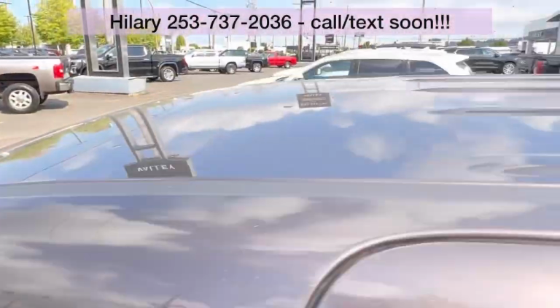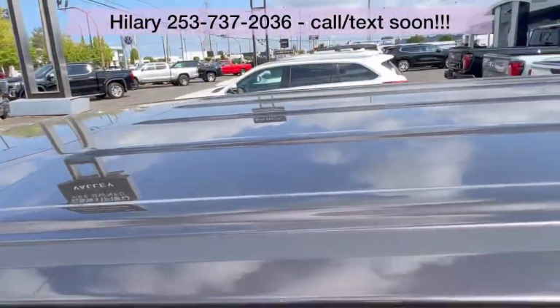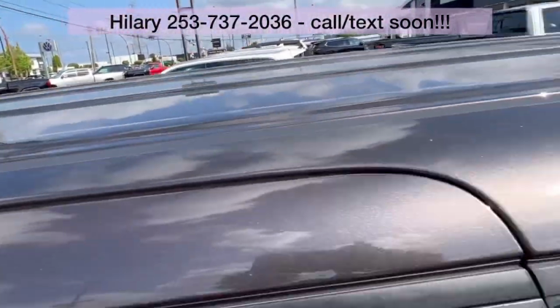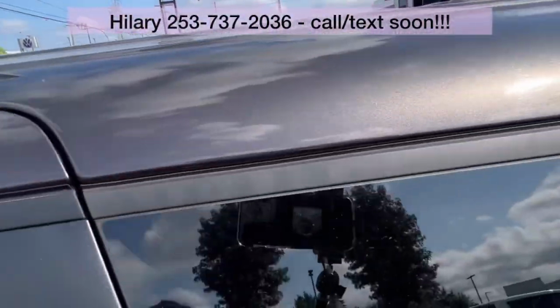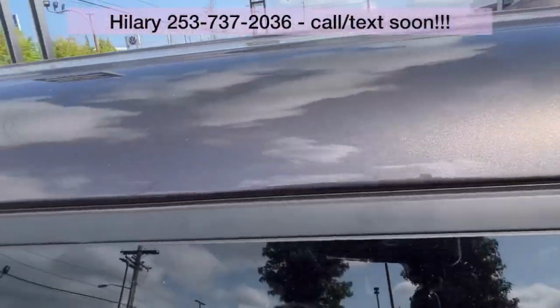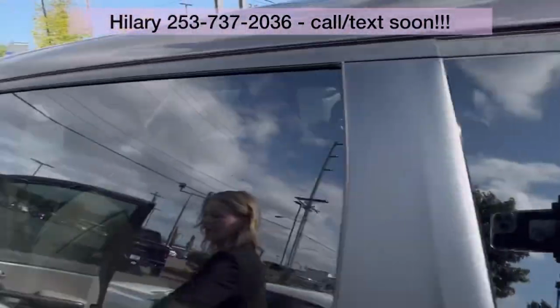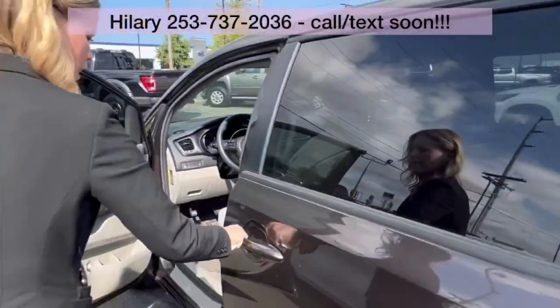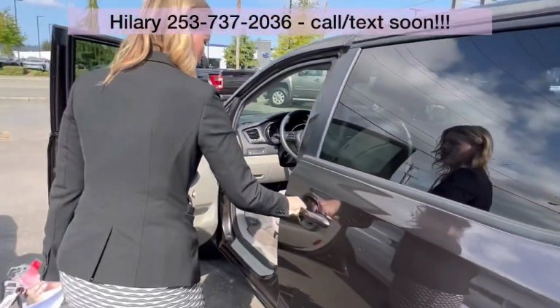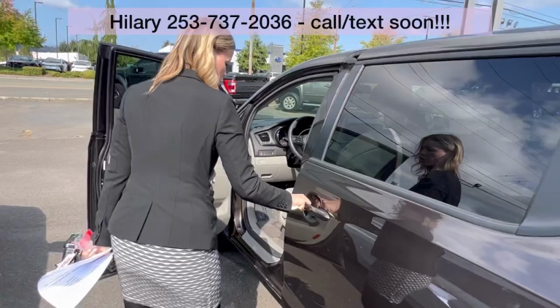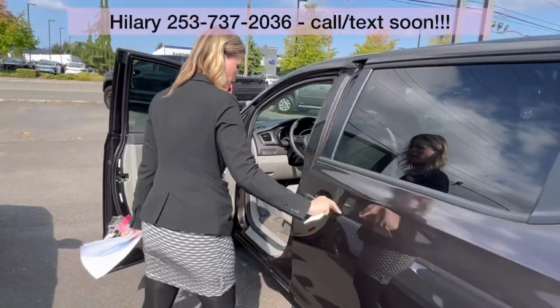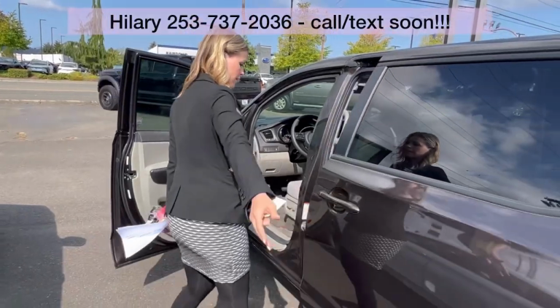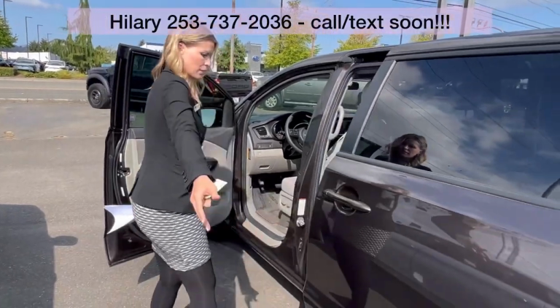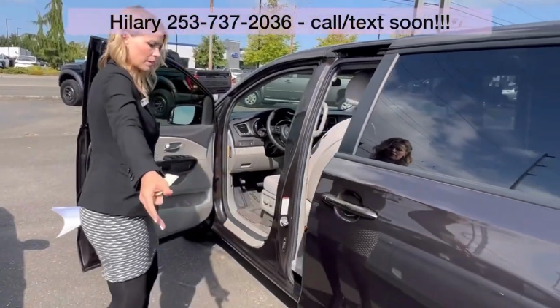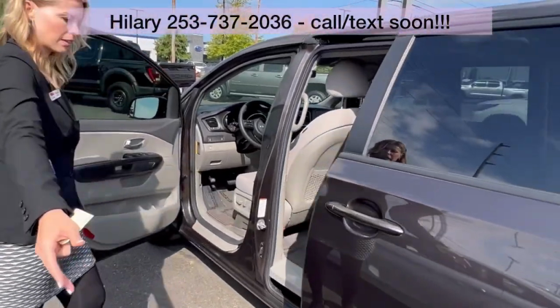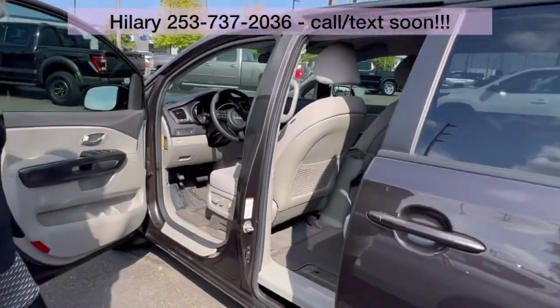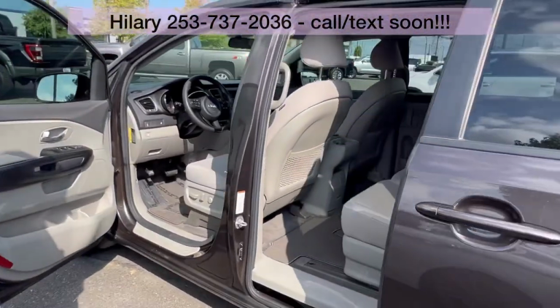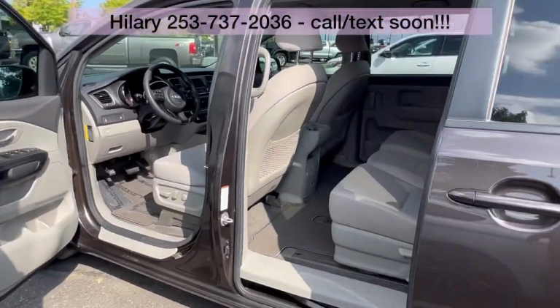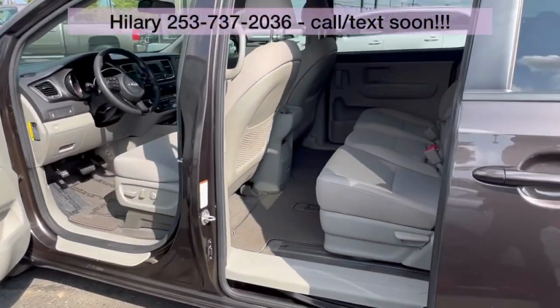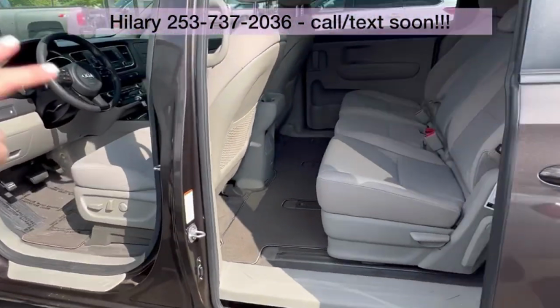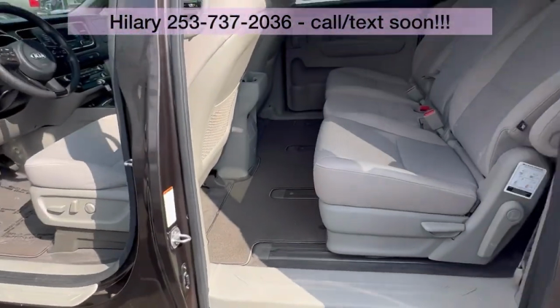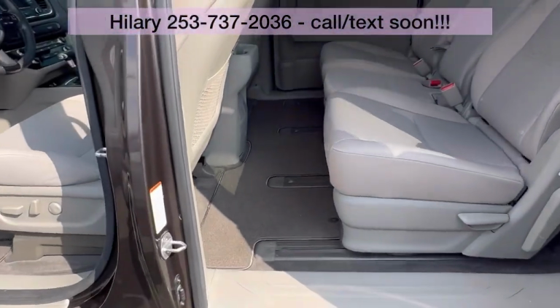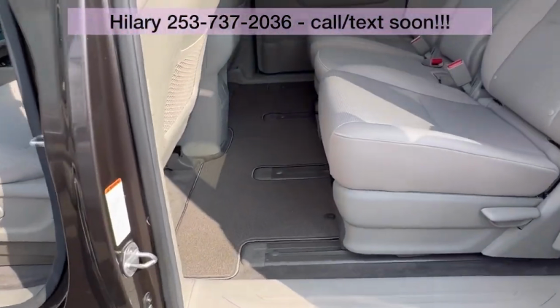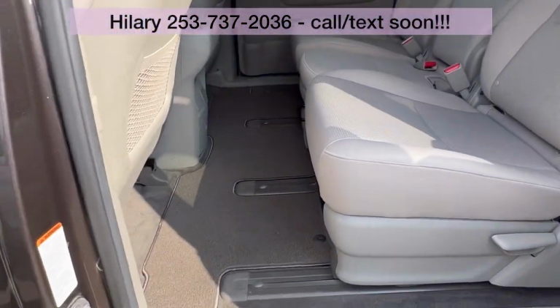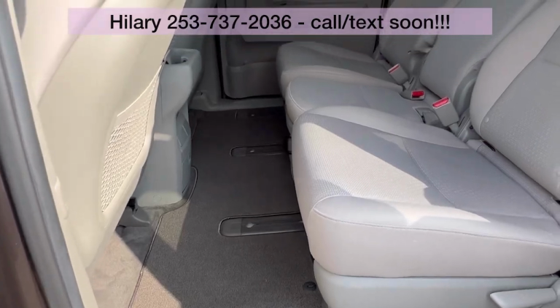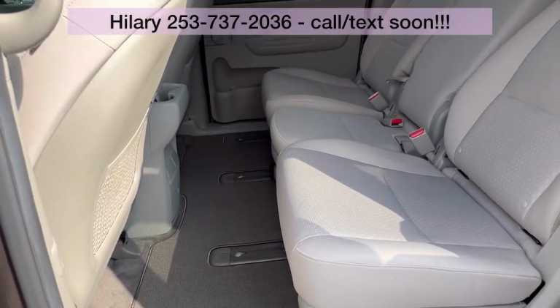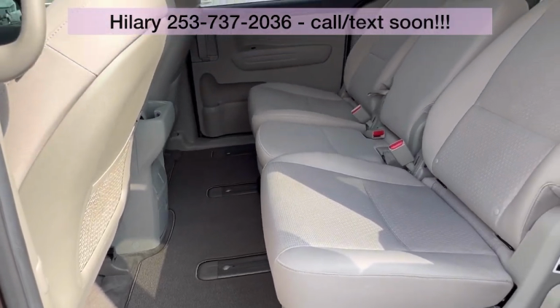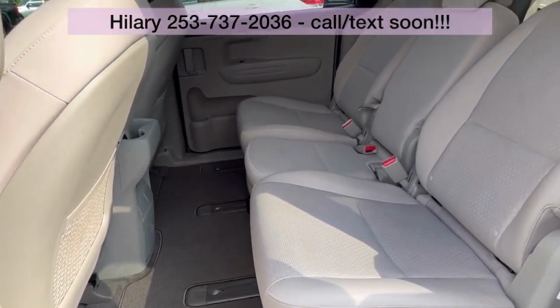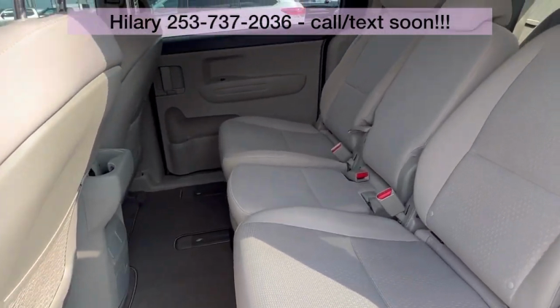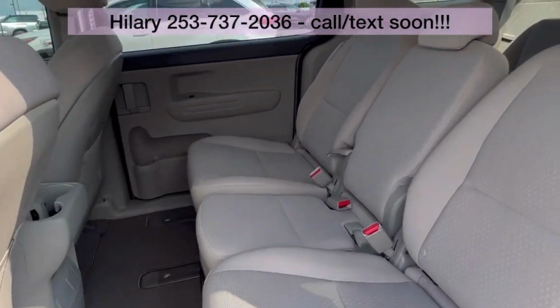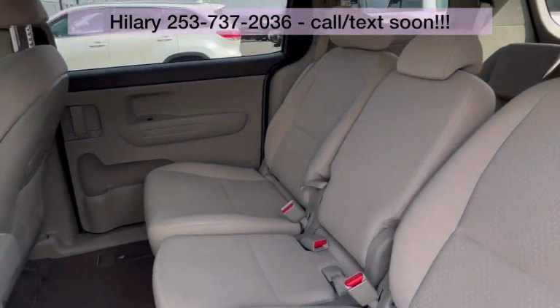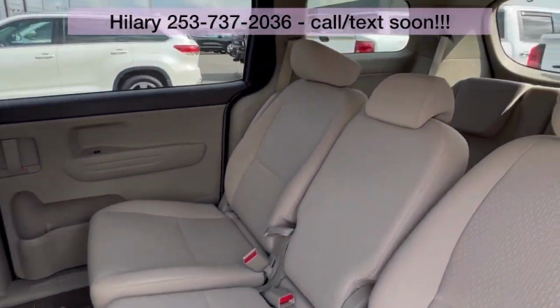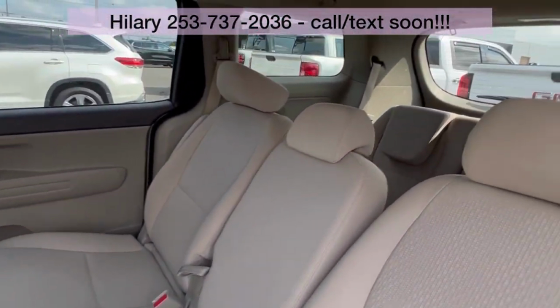Take a look at this power sliding entry — get those kiddos in there. This seats eight, which is amazing: three in the middle and then three in the back.